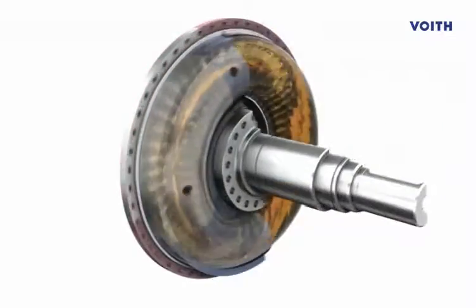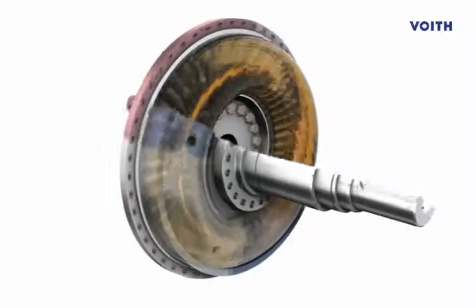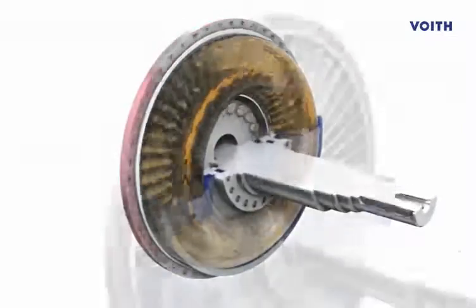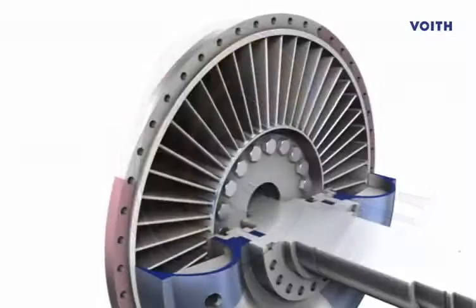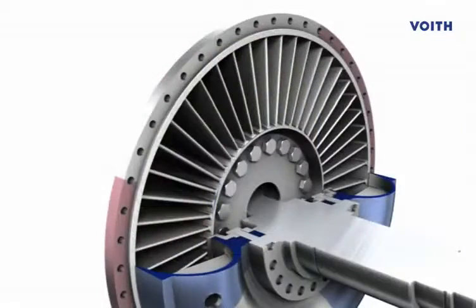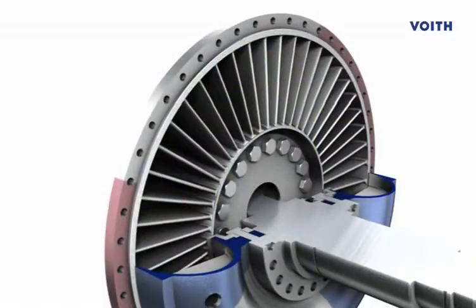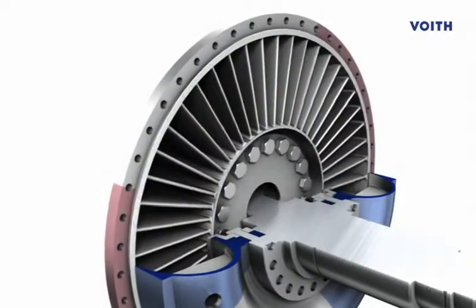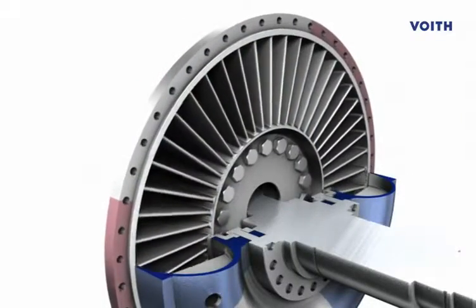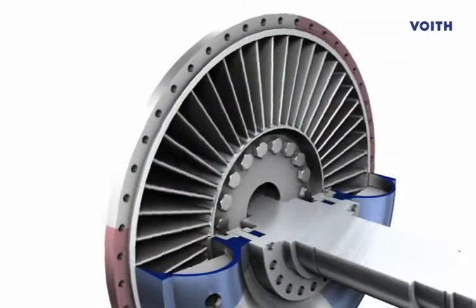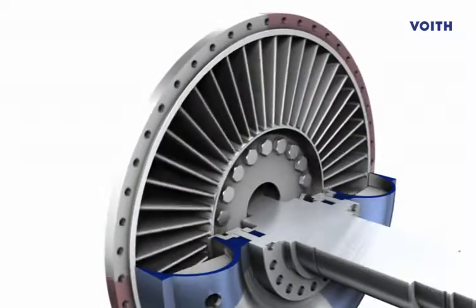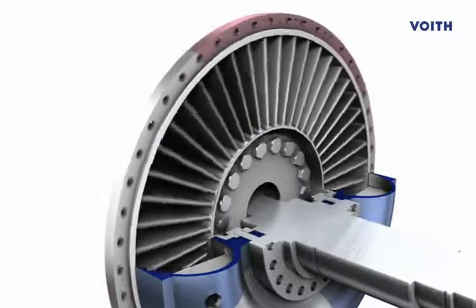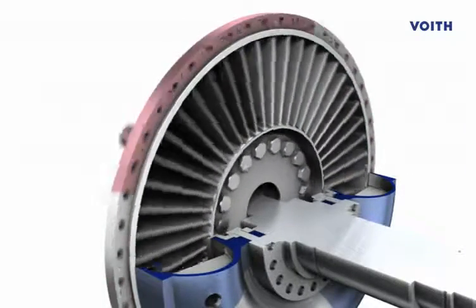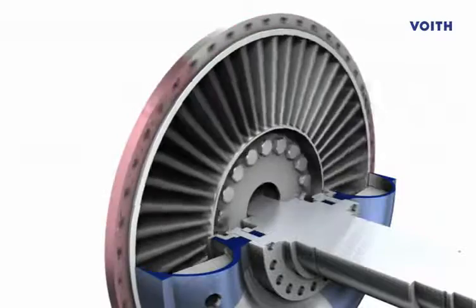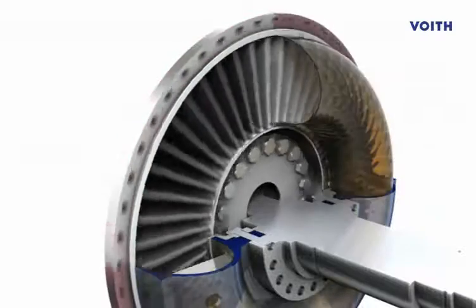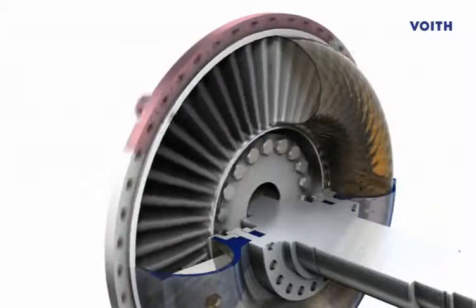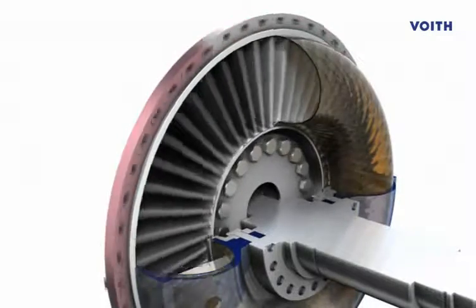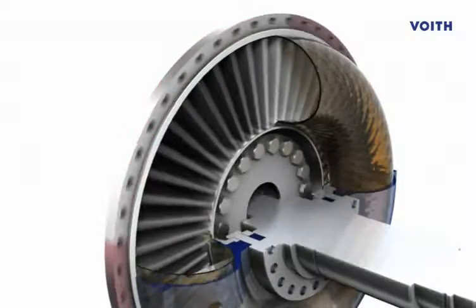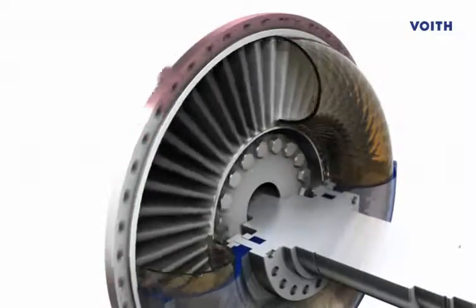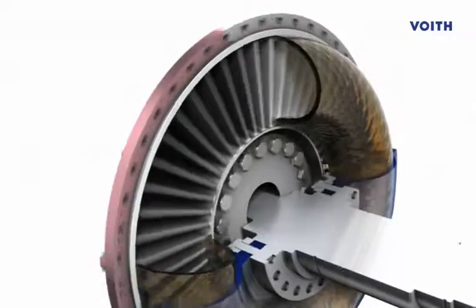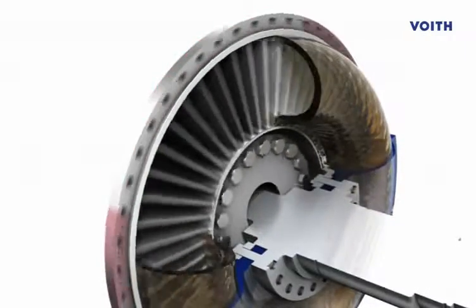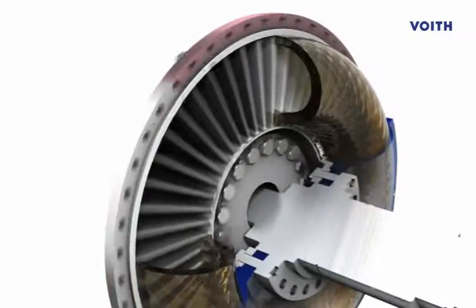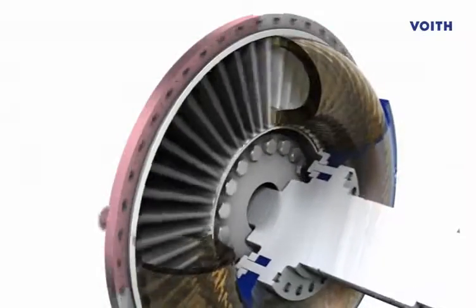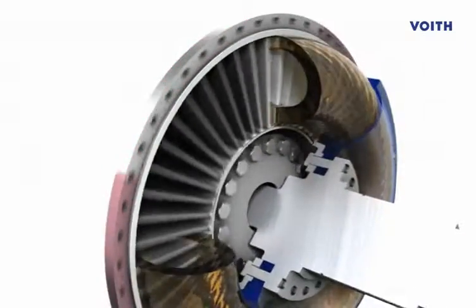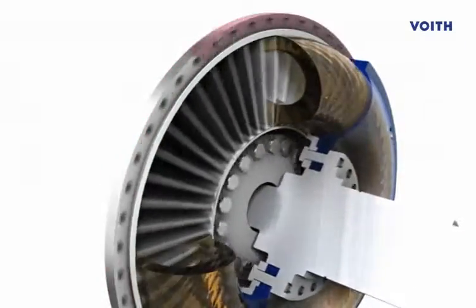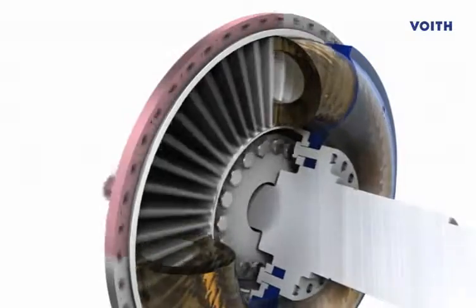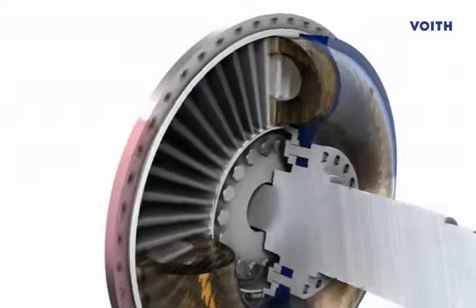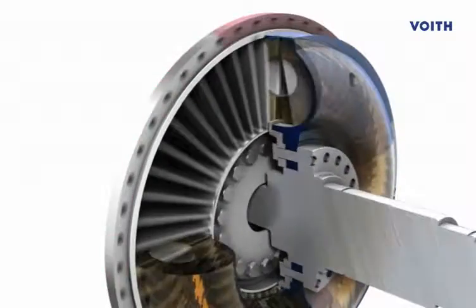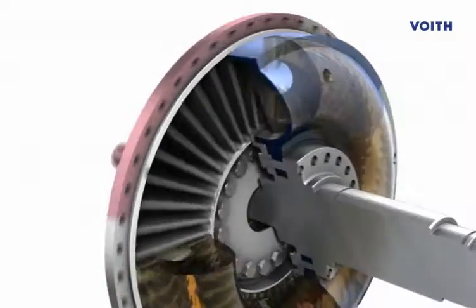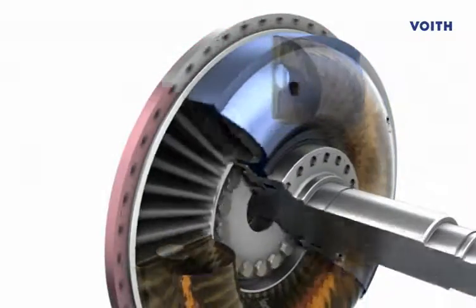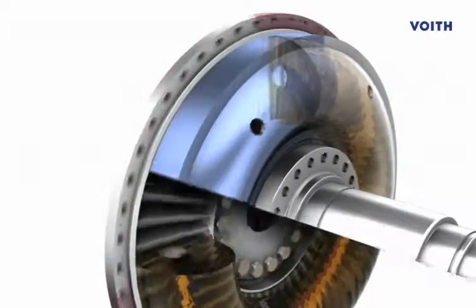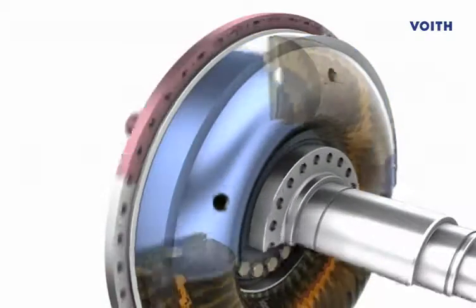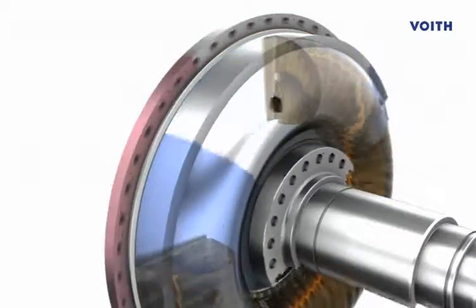The higher the input speed, the greater is the amount of mechanical energy transmitted from the blades on the pump wheel to the blades on the turbine wheel. The only connecting element between the bladed wheels is the fluid in the so-called working circuit.